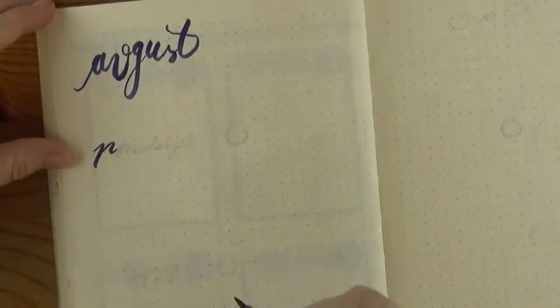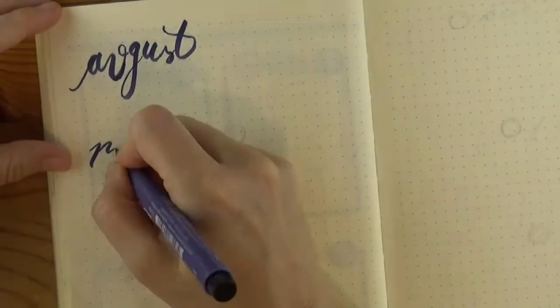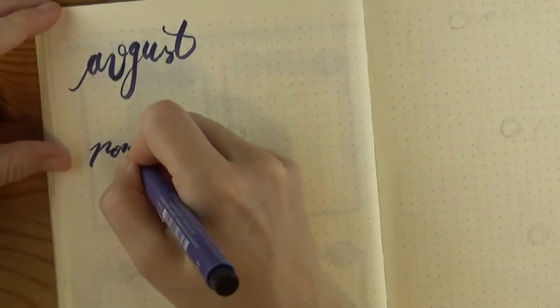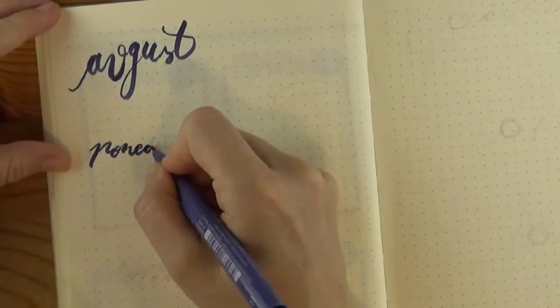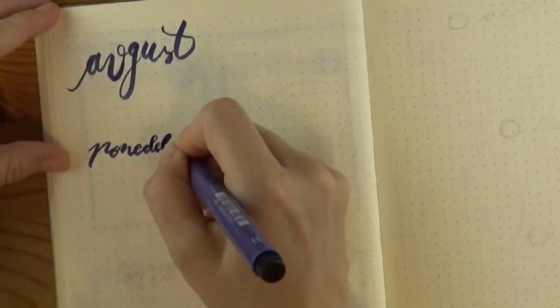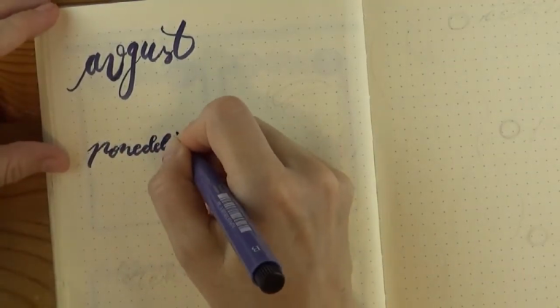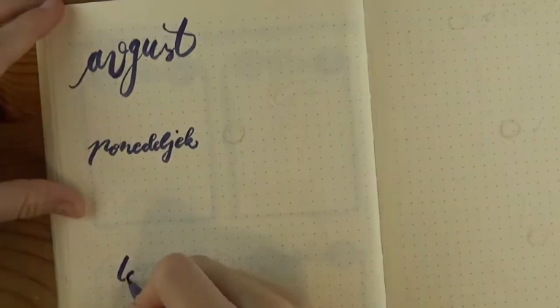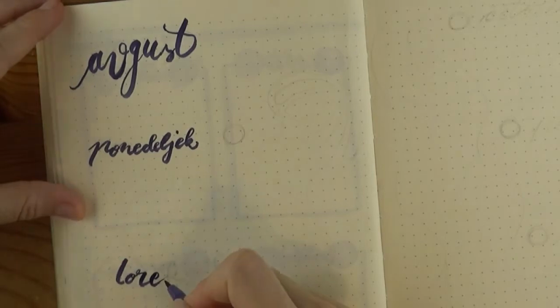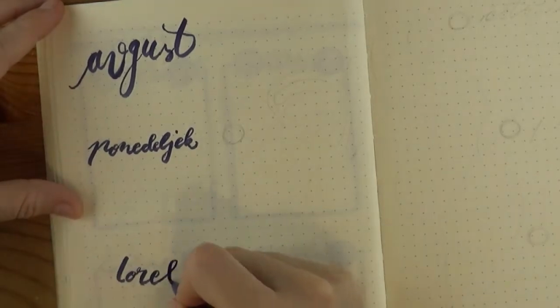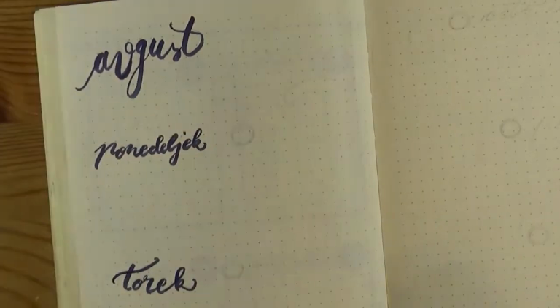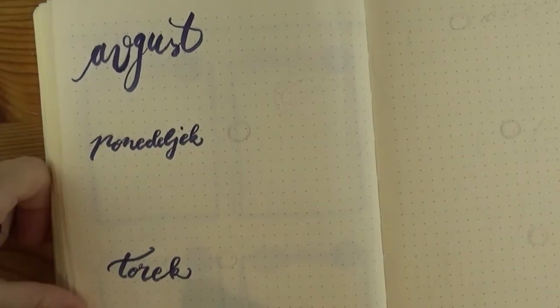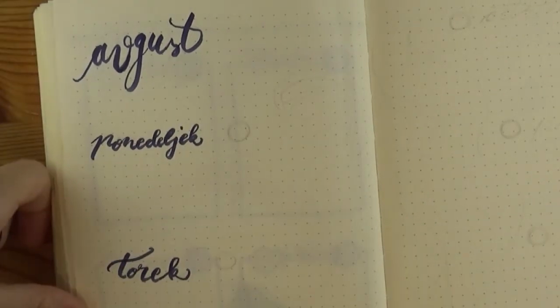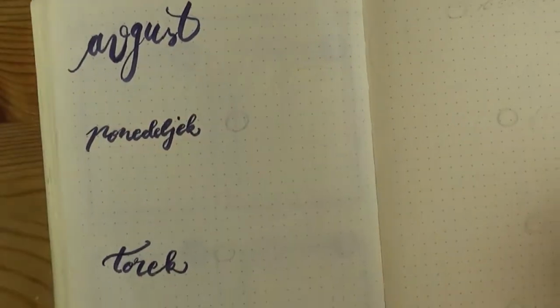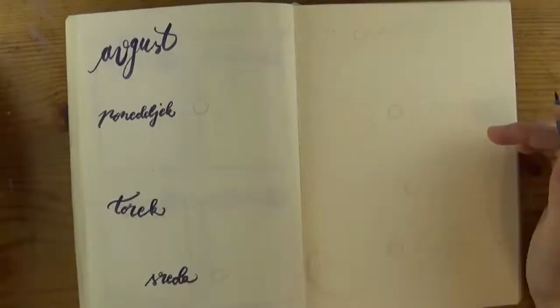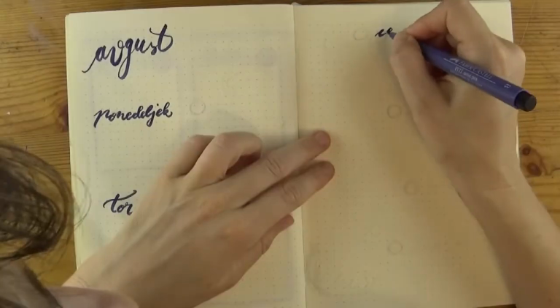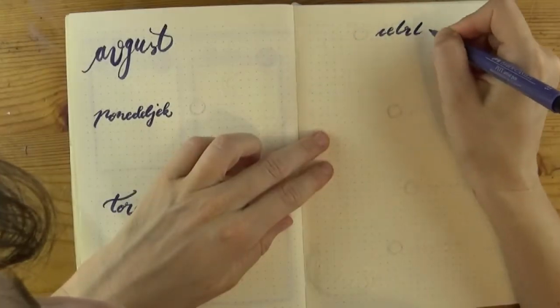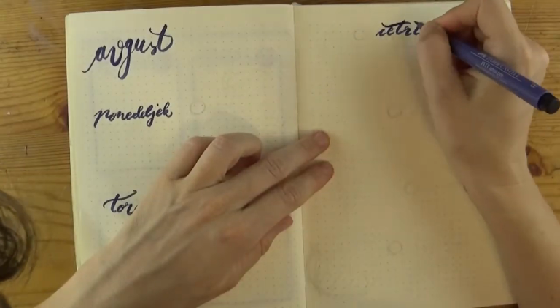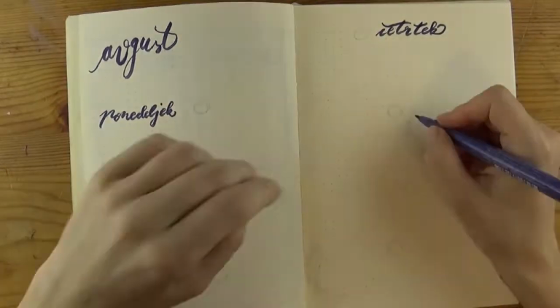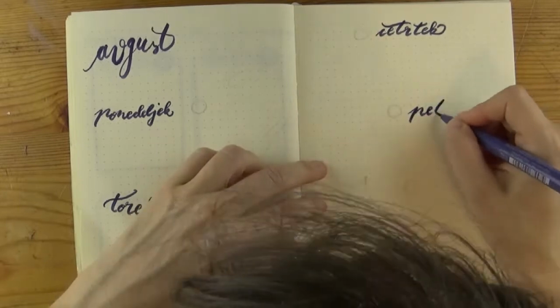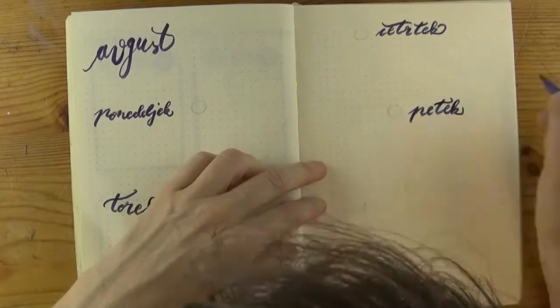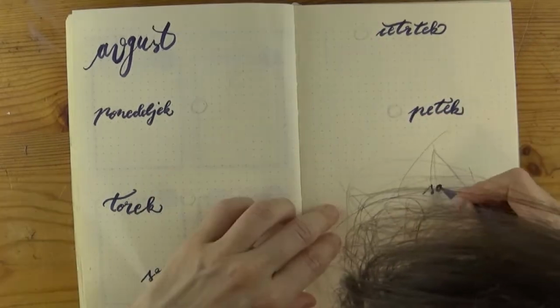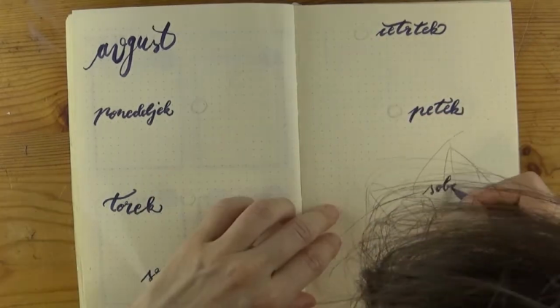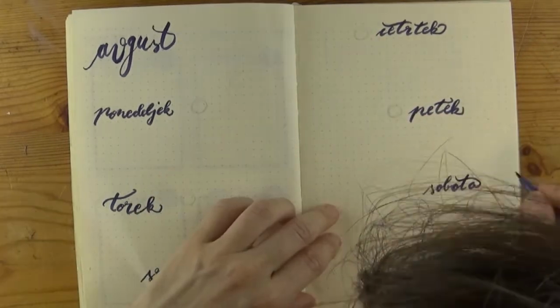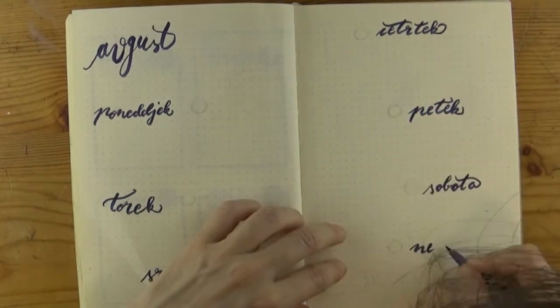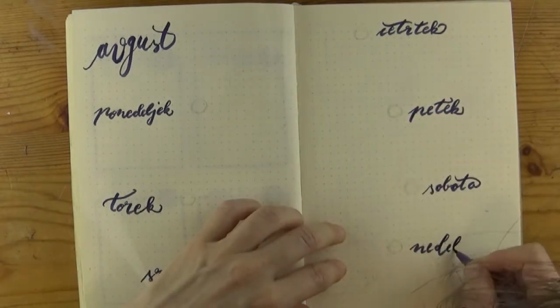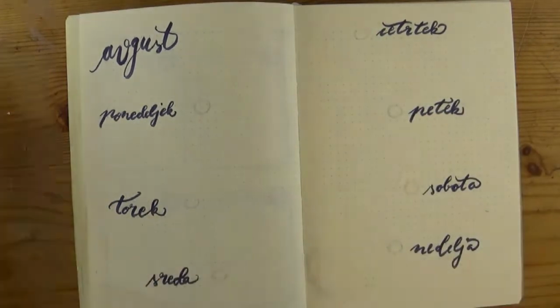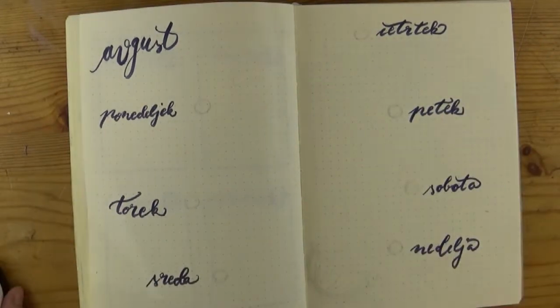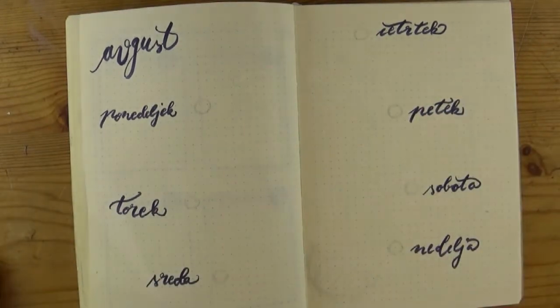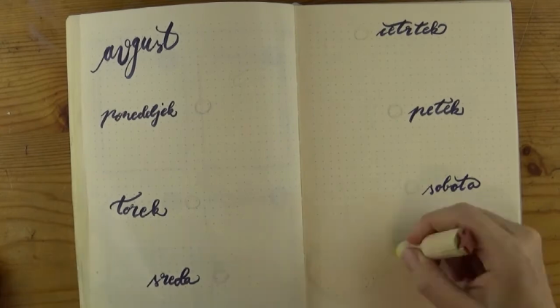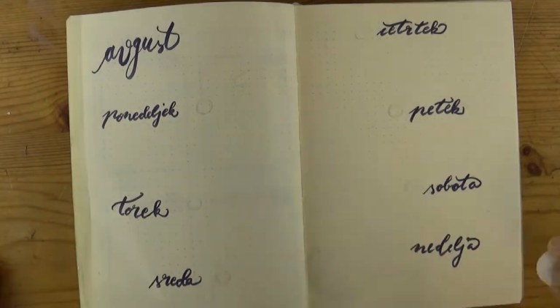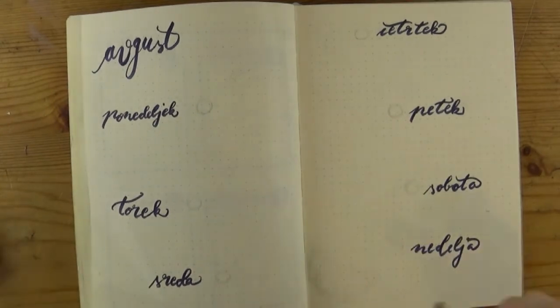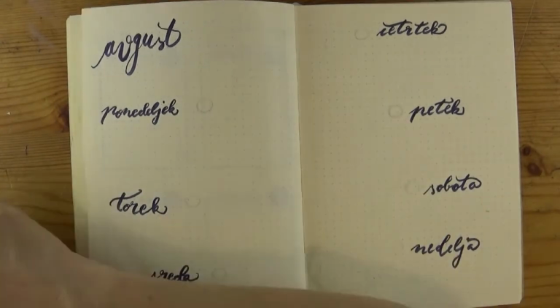On the next spread I sketched the positioning of the different parts and then tried my hand at that modern bouncy style of brush calligraphy that I'm terrible at, as you can see. But that doesn't stop me from using it. It's my journal, my rules.